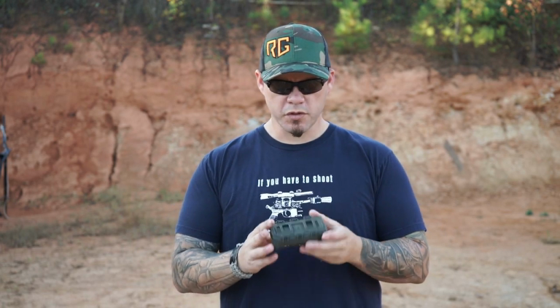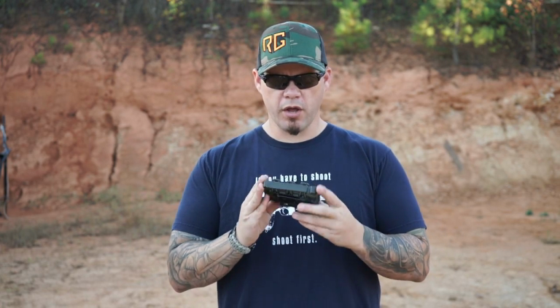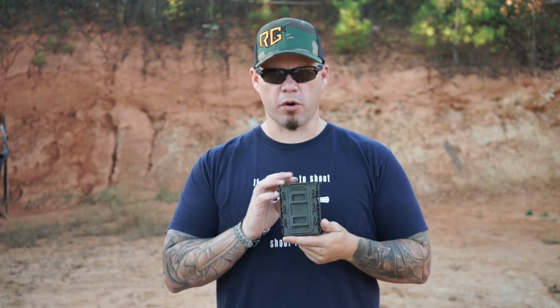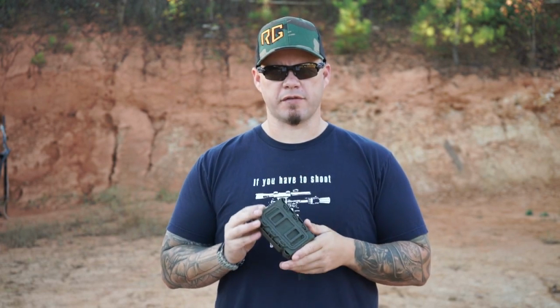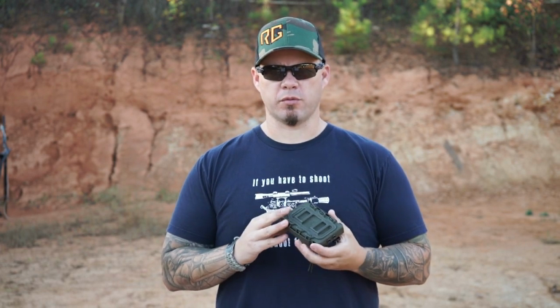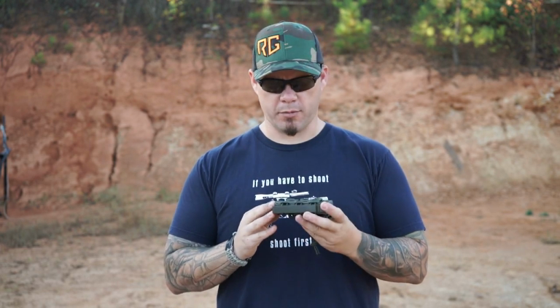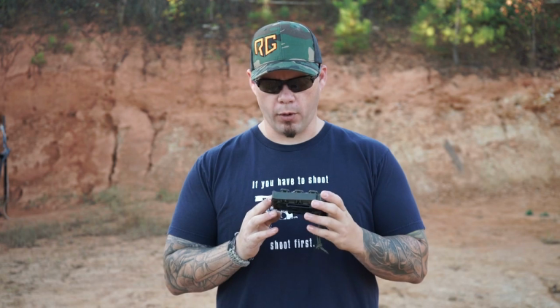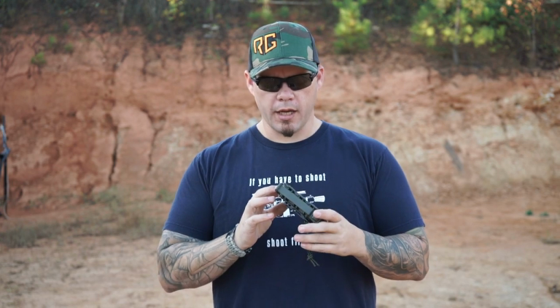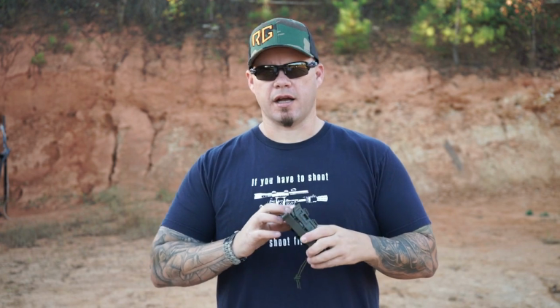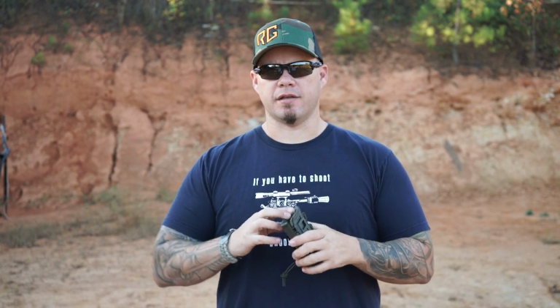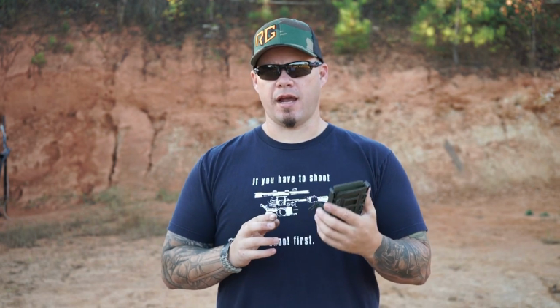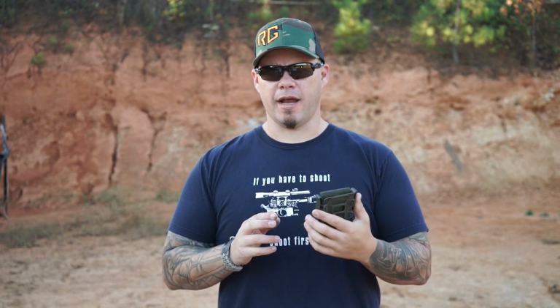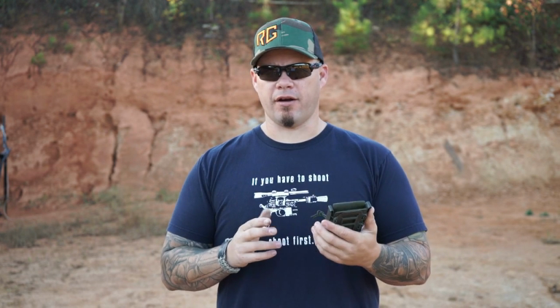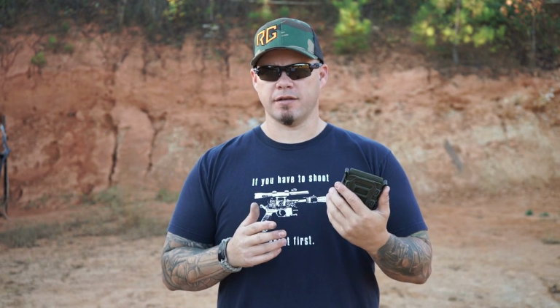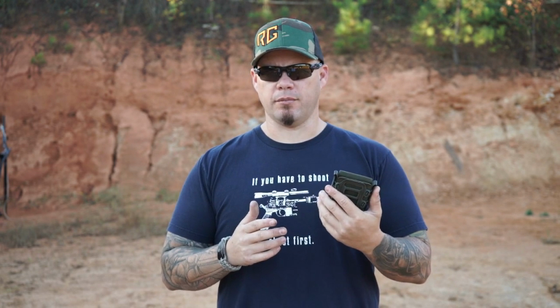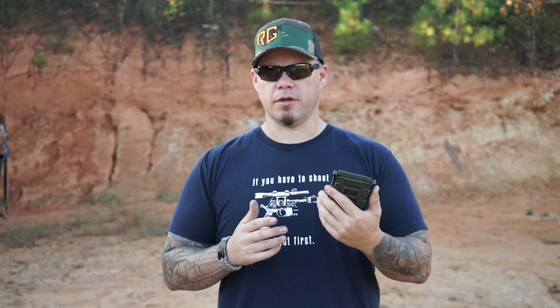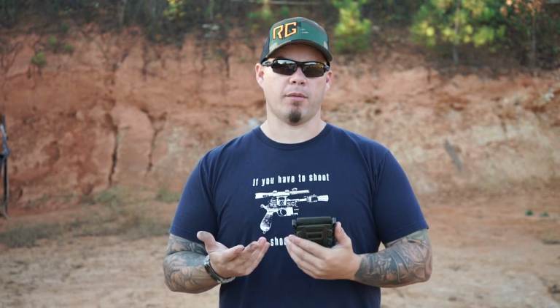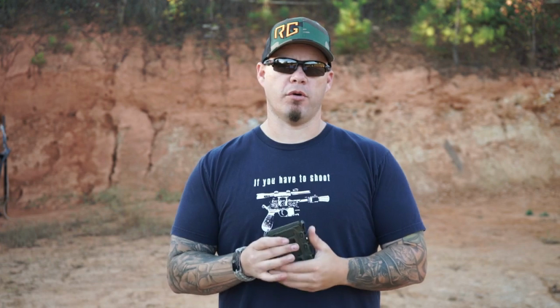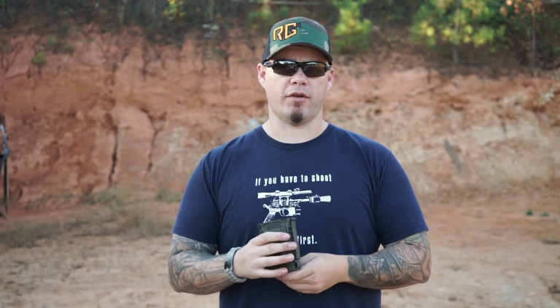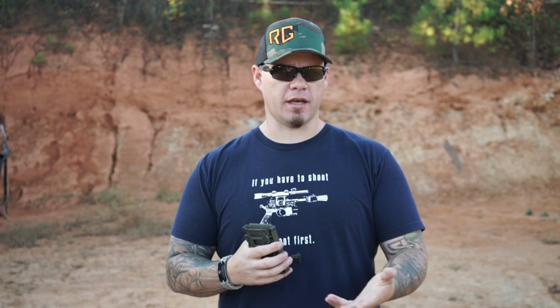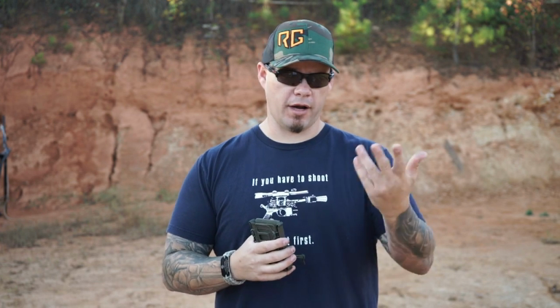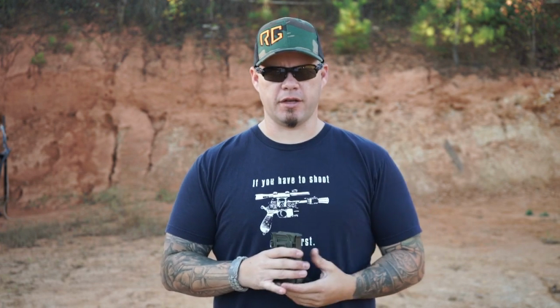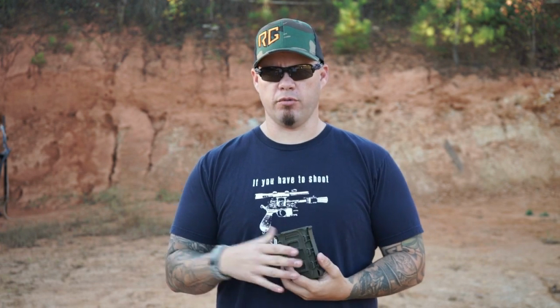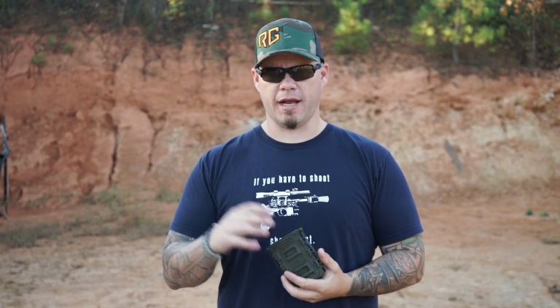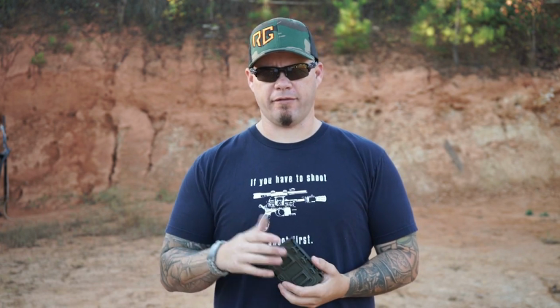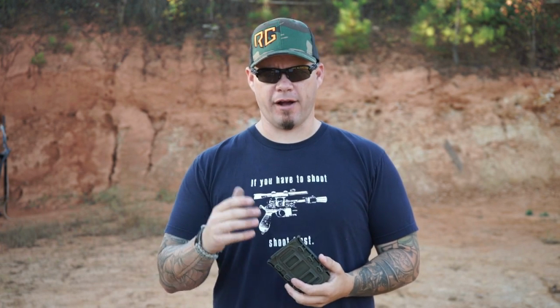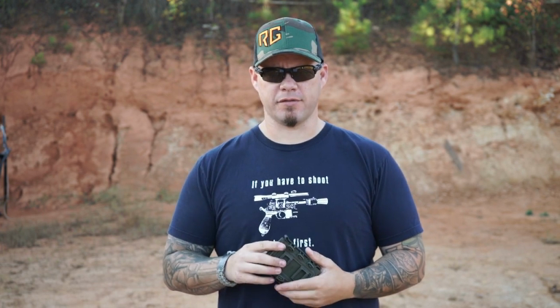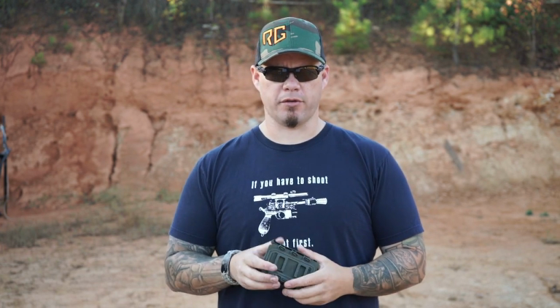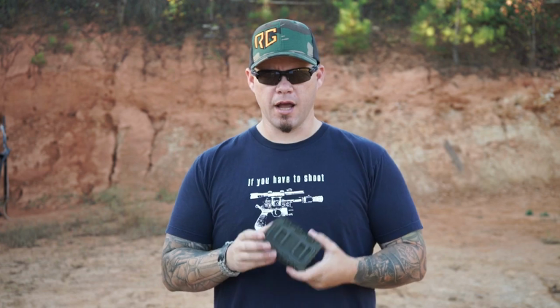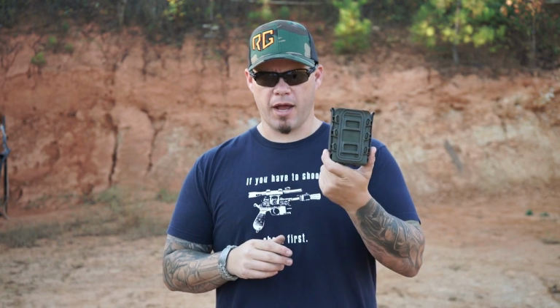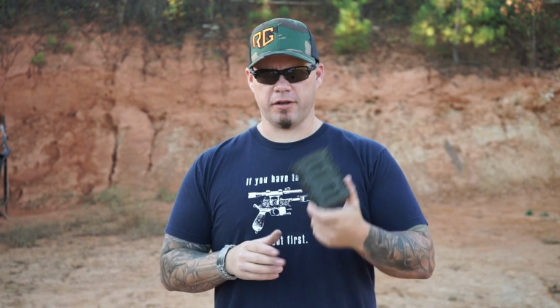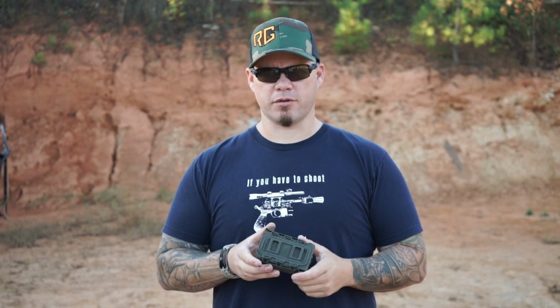So the new Scorpion softshell pouch — what's awesome about it? It's AR and AK variant compatible. So if you have an AR-10, AR-15, or you run an AK in 5.45 or 7.62x39, your mags are going to fit in these pouches.